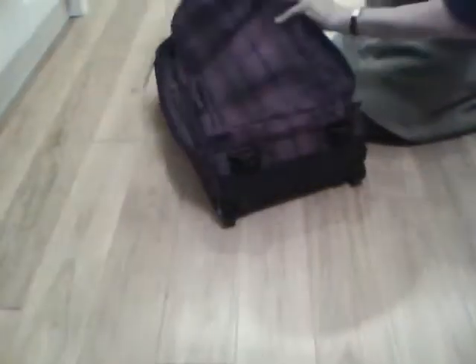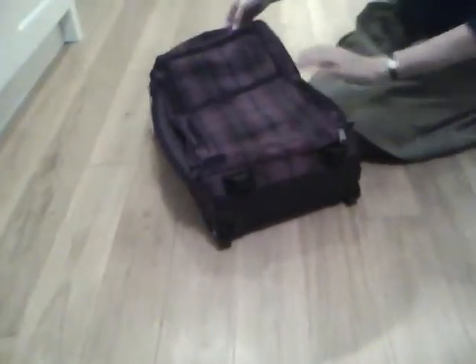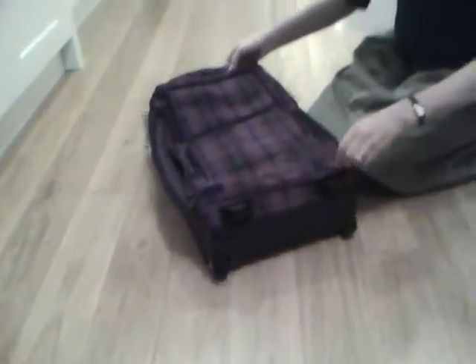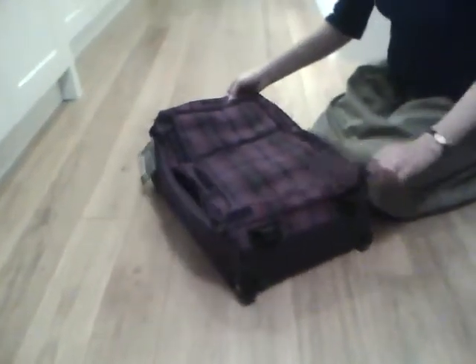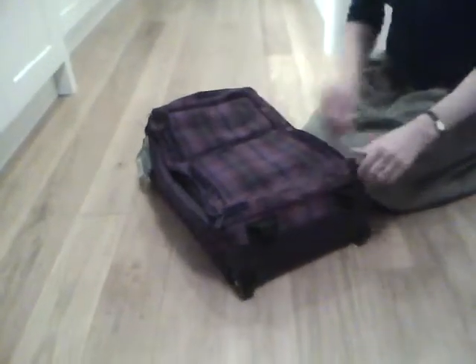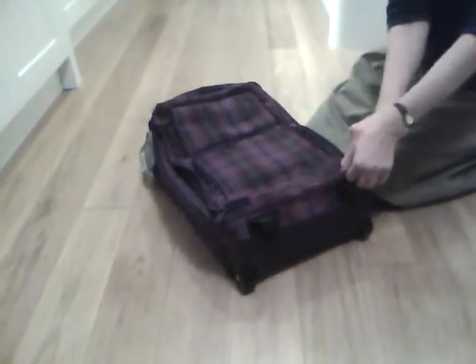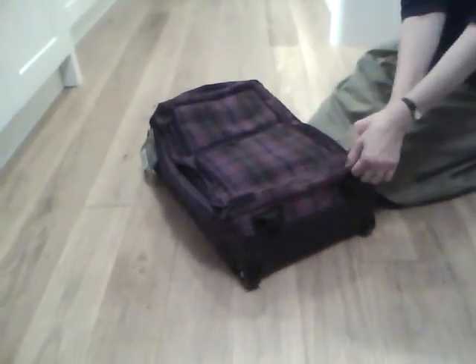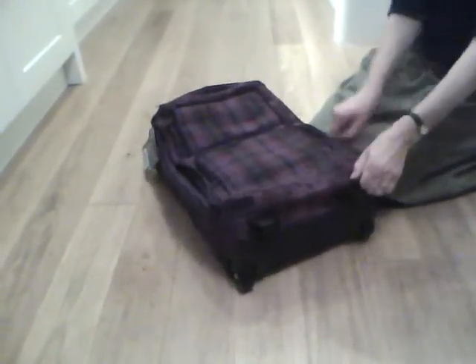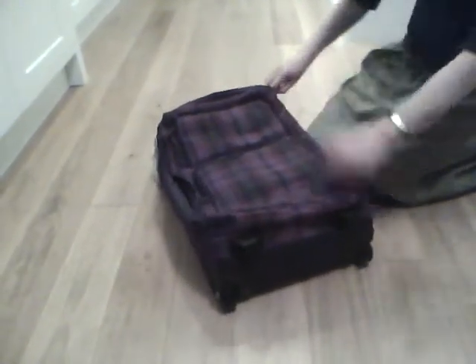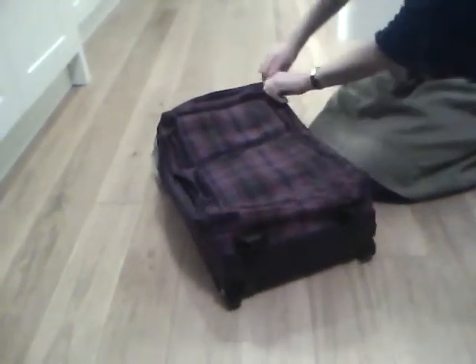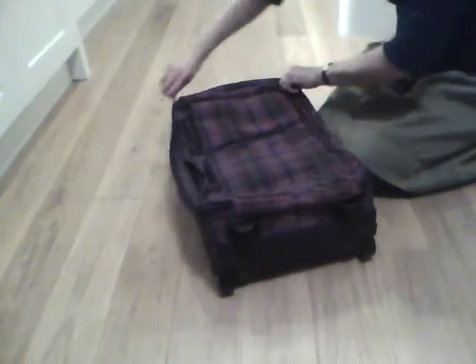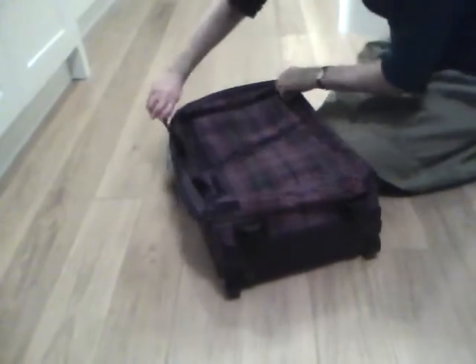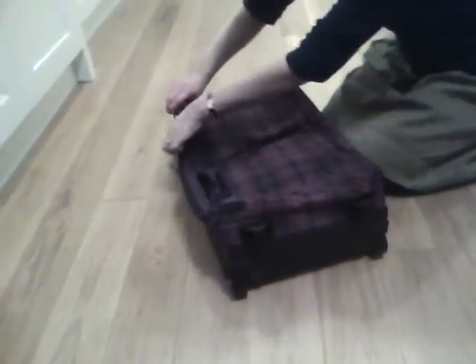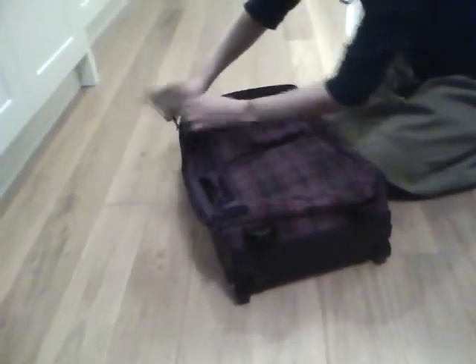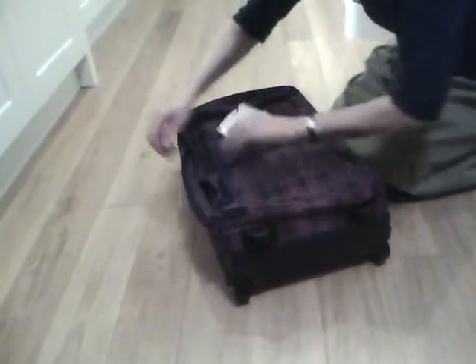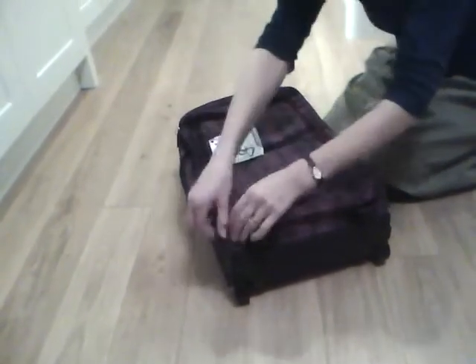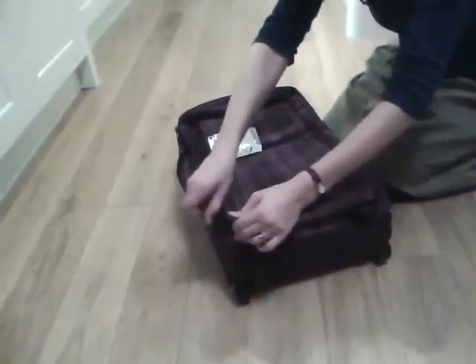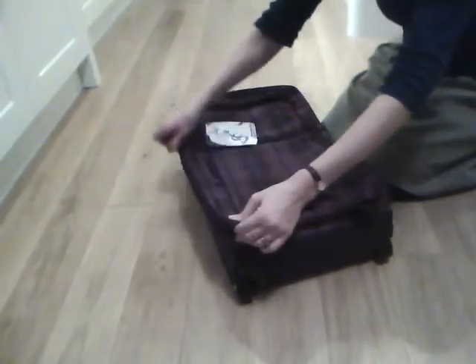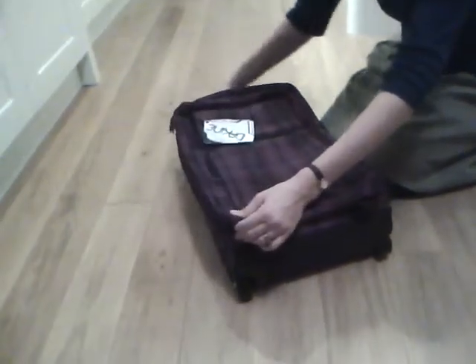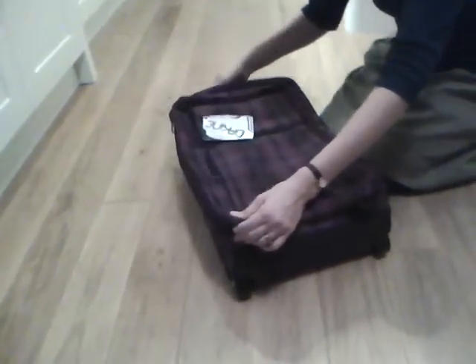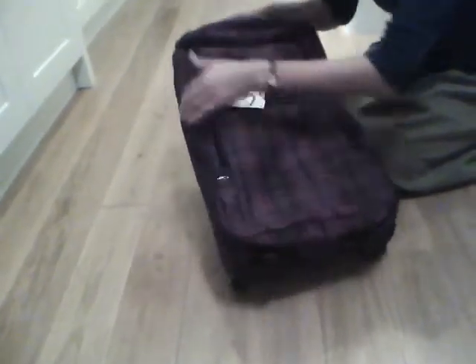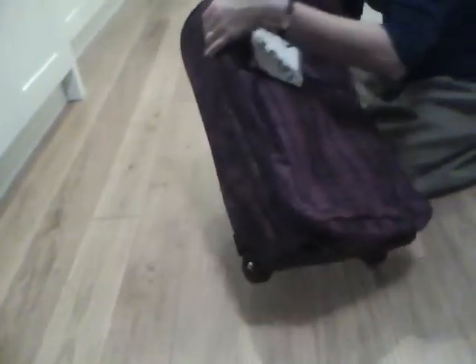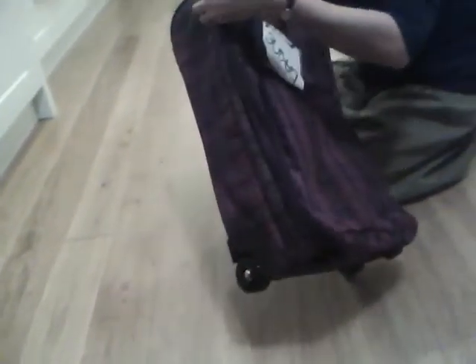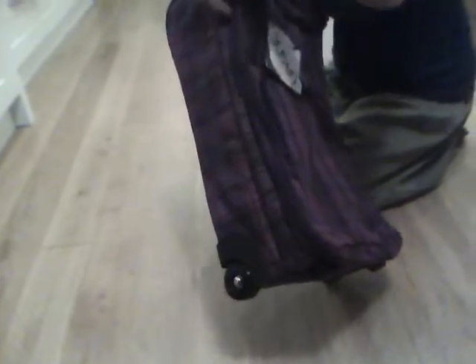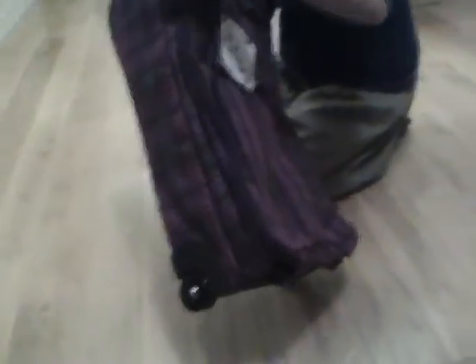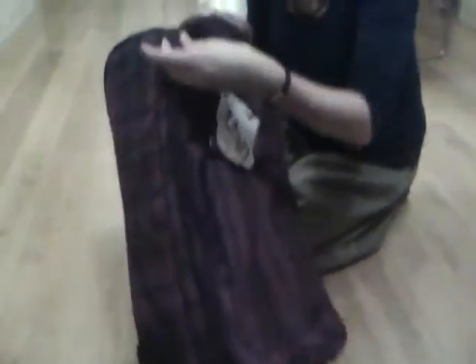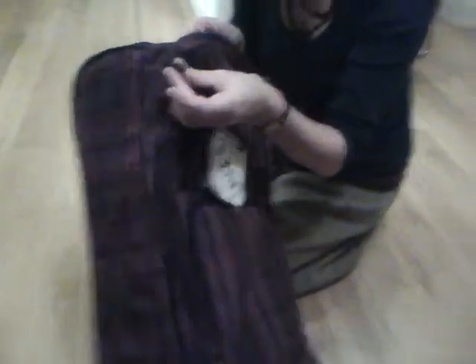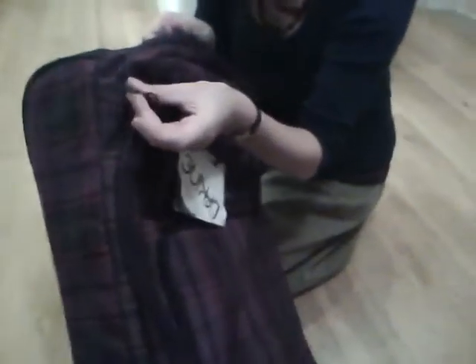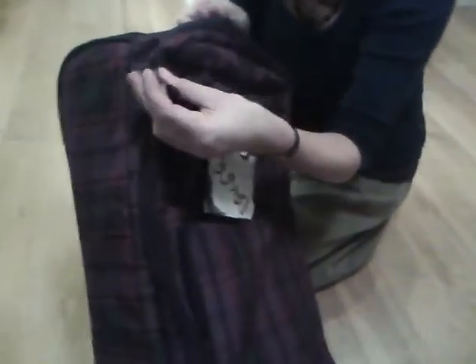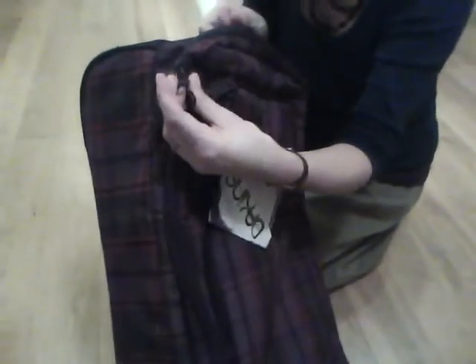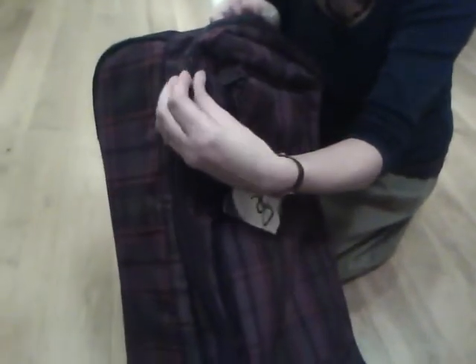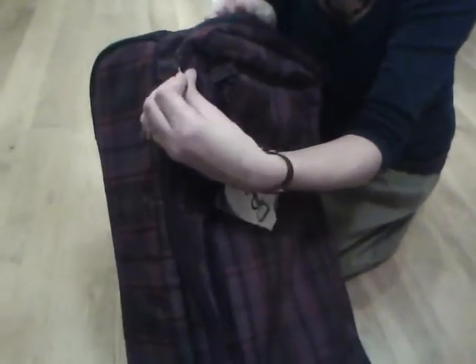In addition to the main compartment, you've got these two useful compartments on the exterior. You can padlock these zips shut for security purposes if you wanted to.